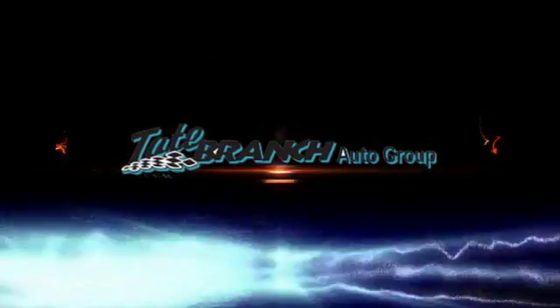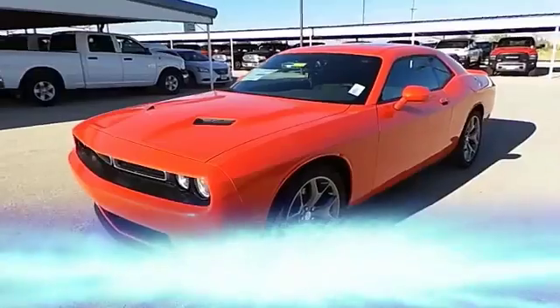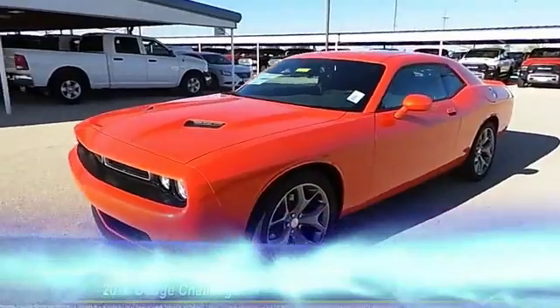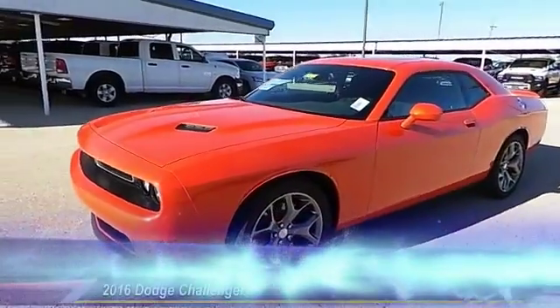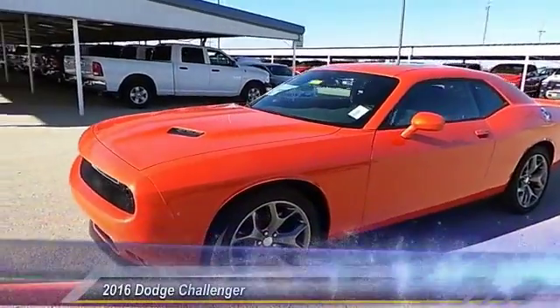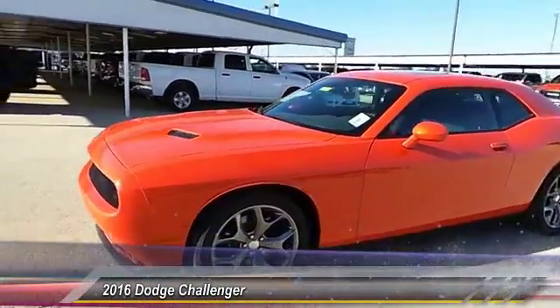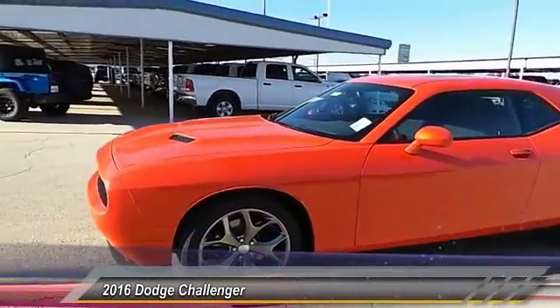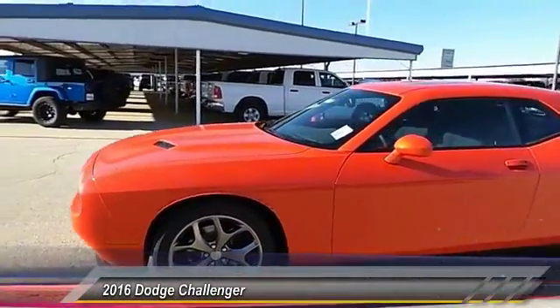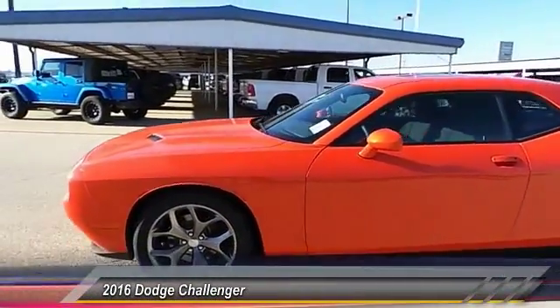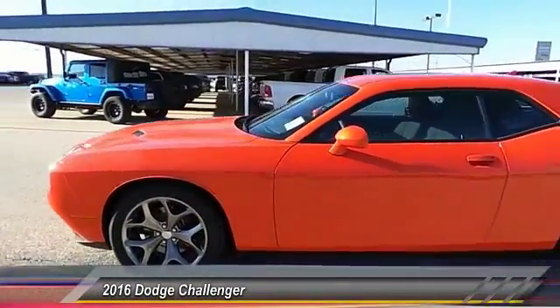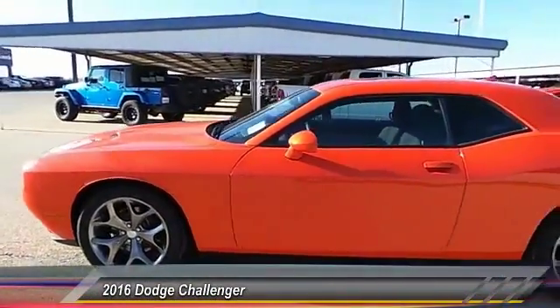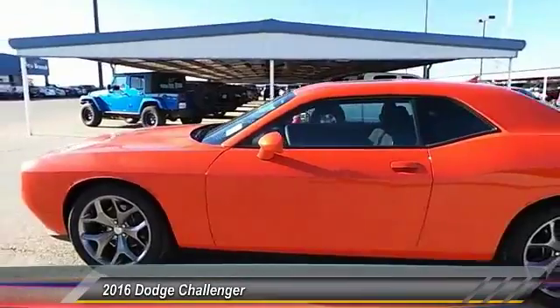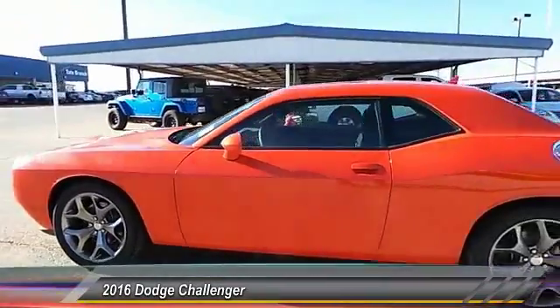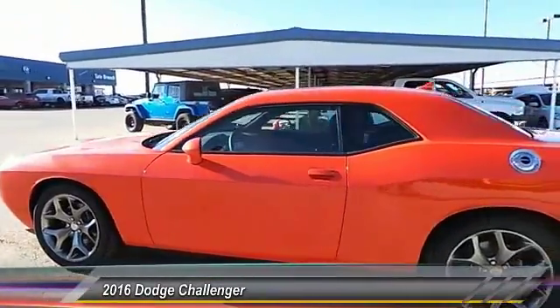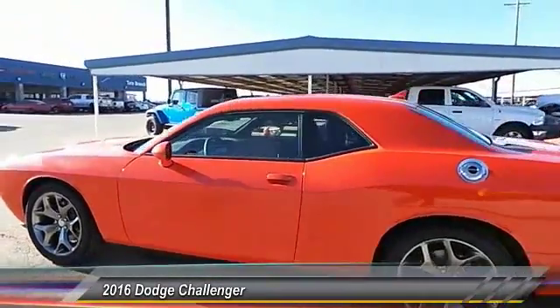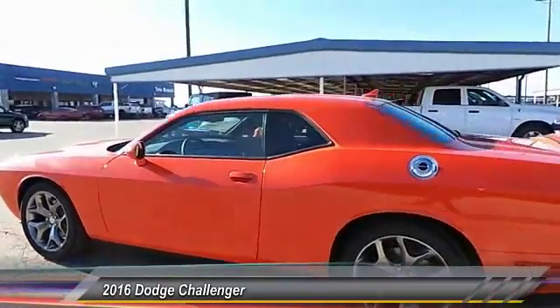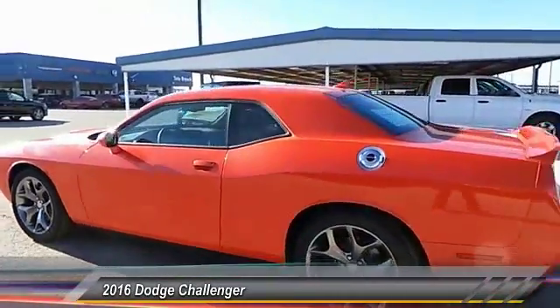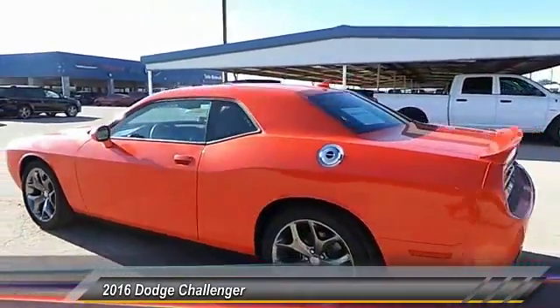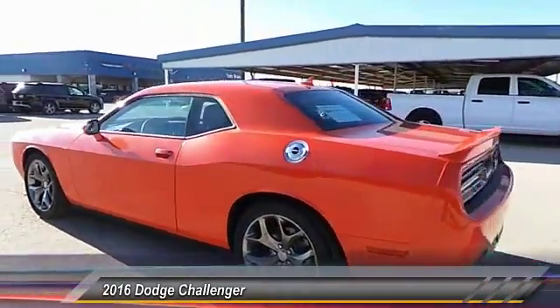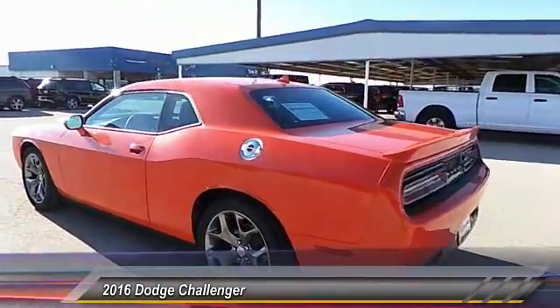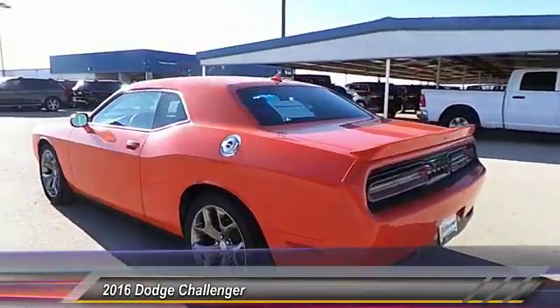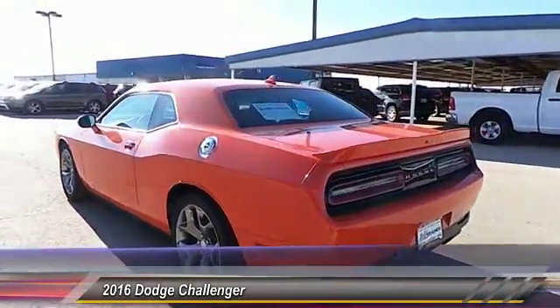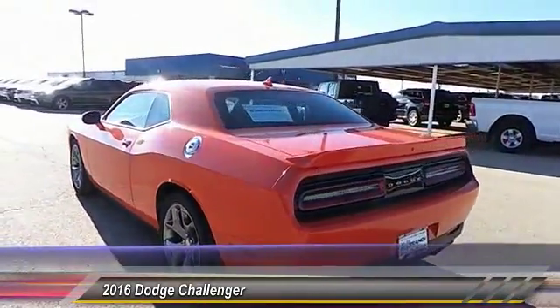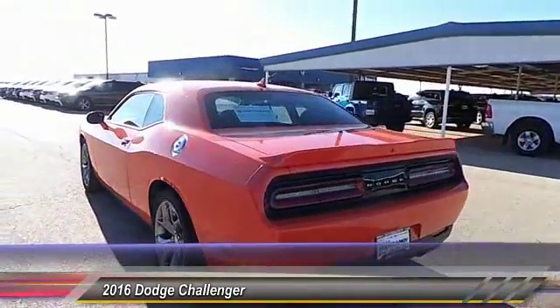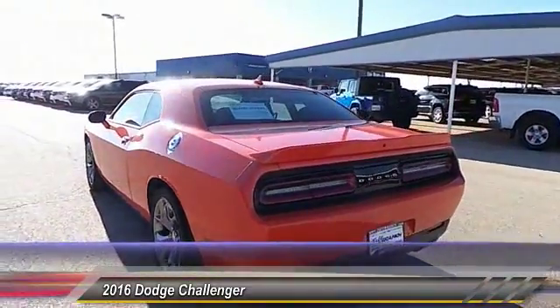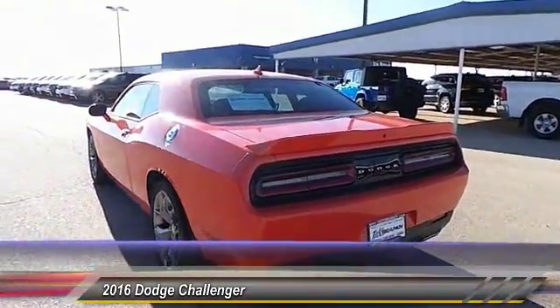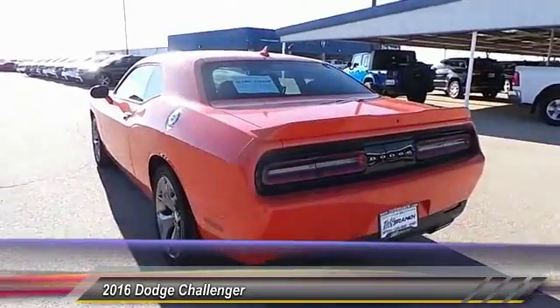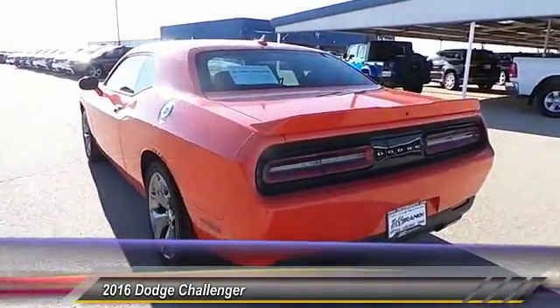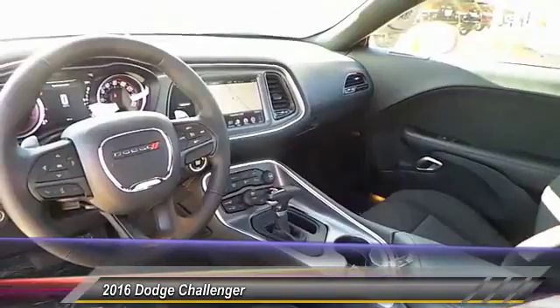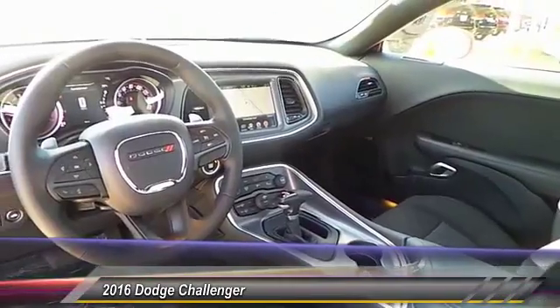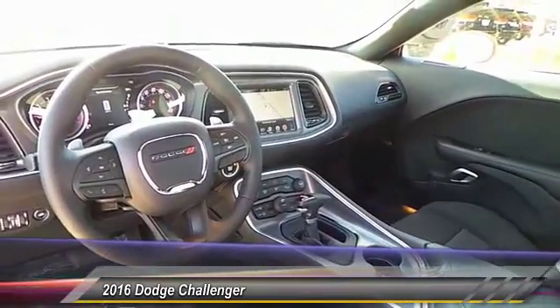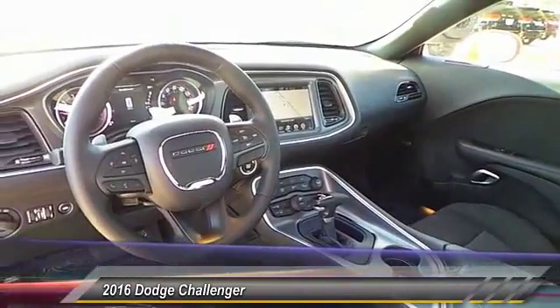The 2016 Dodge Challenger. Rated most appealing mid-sized sports car by J.D. Power & Associates. The Dodge Challenger delivers on style and performance.